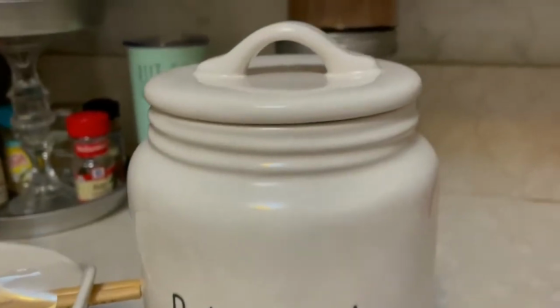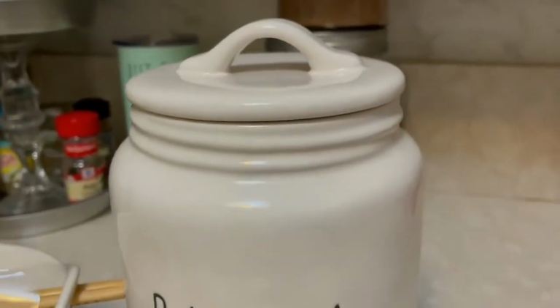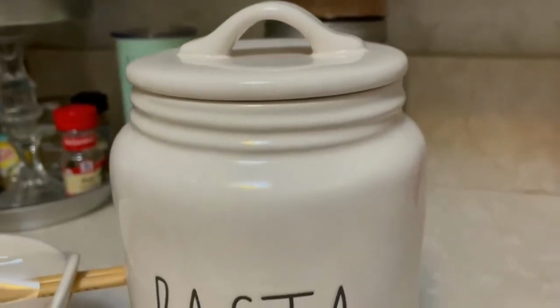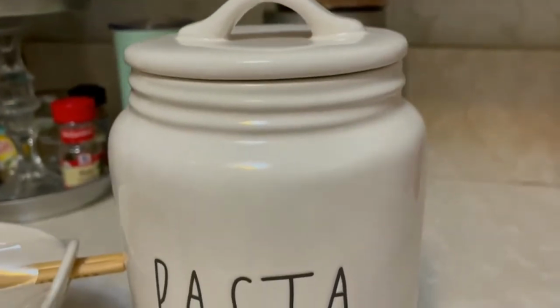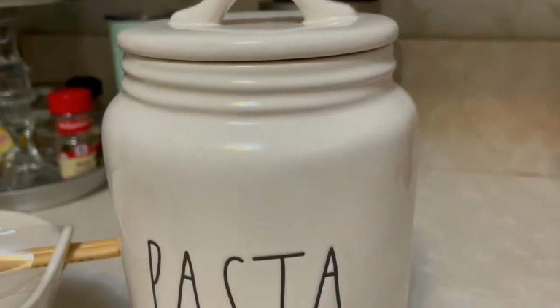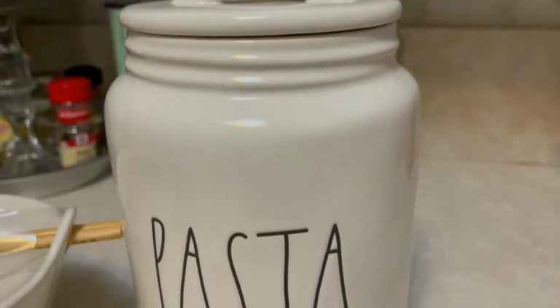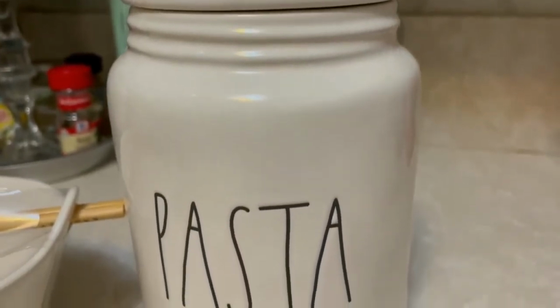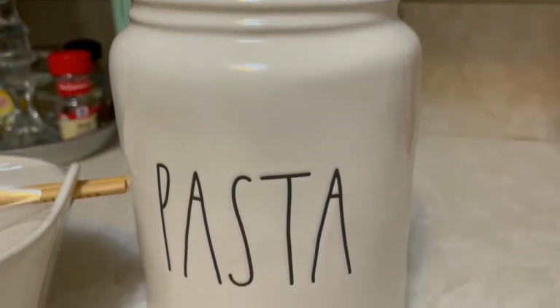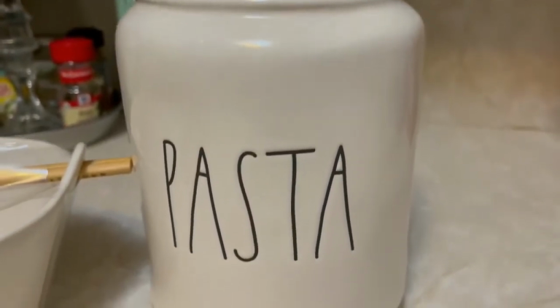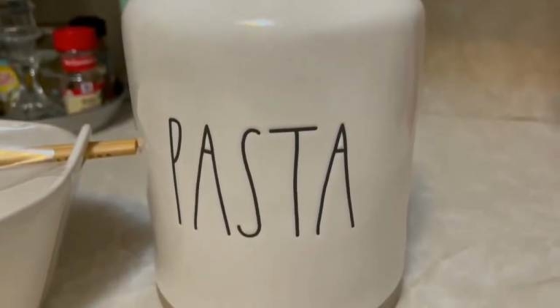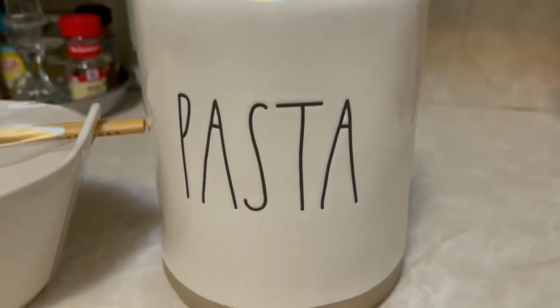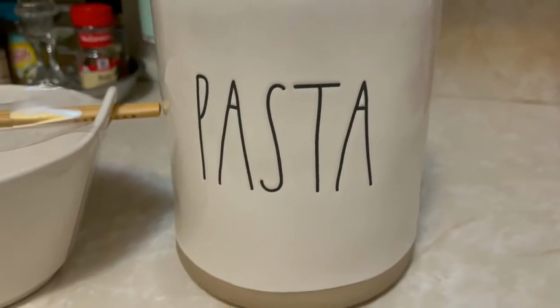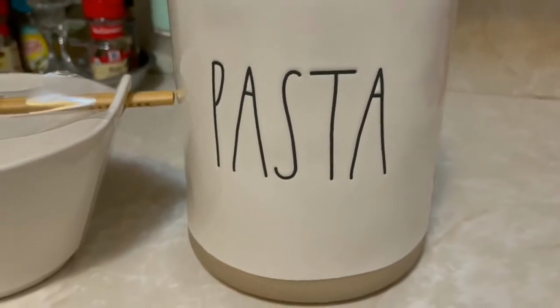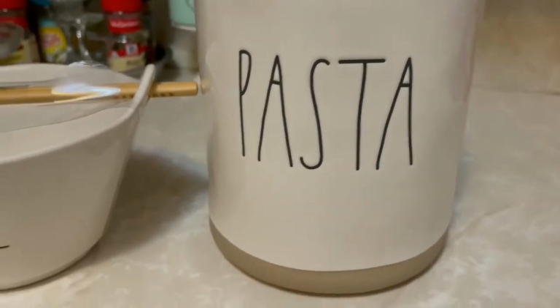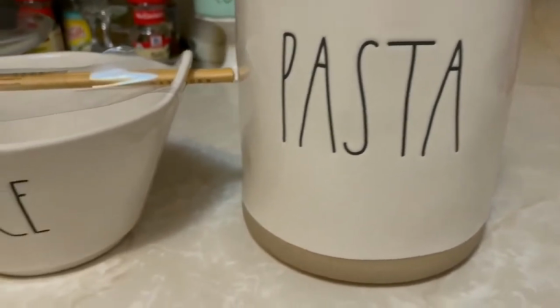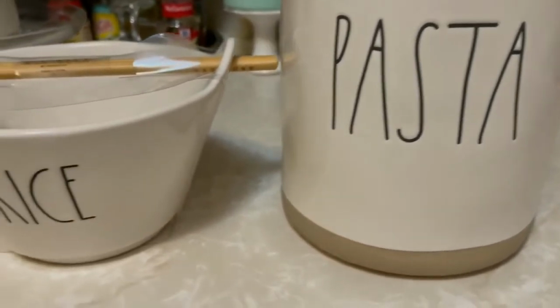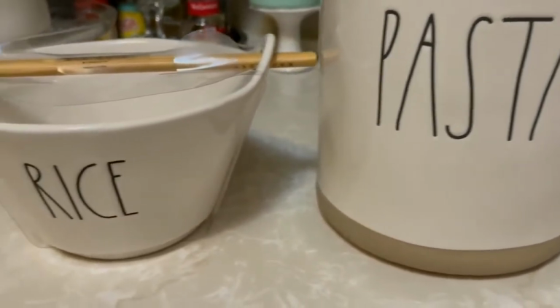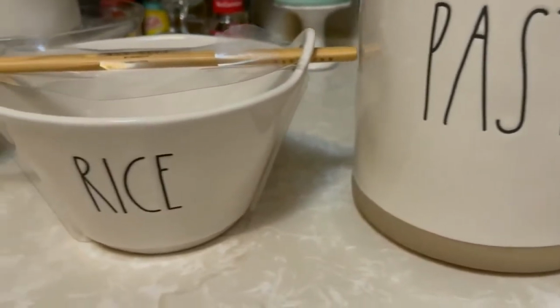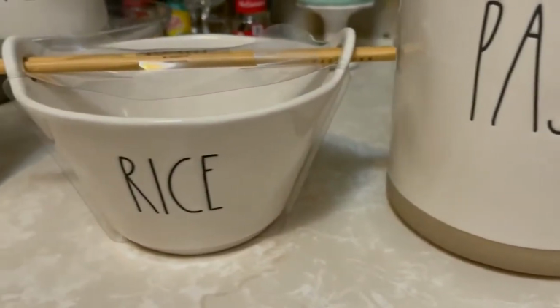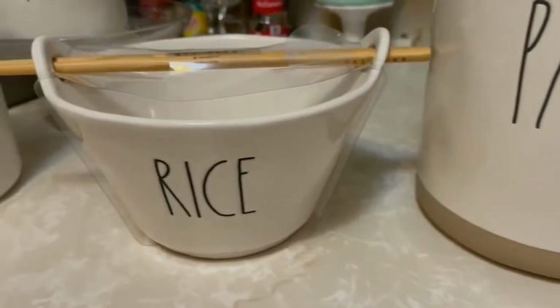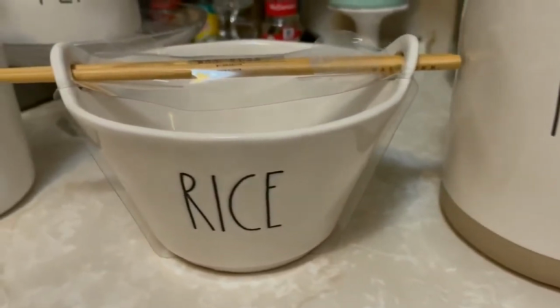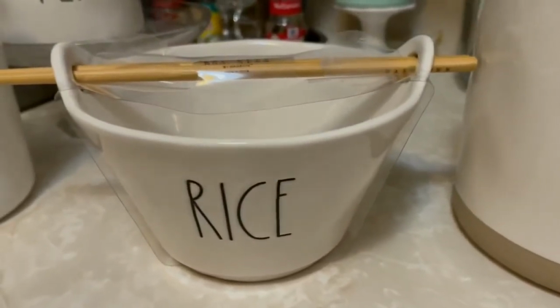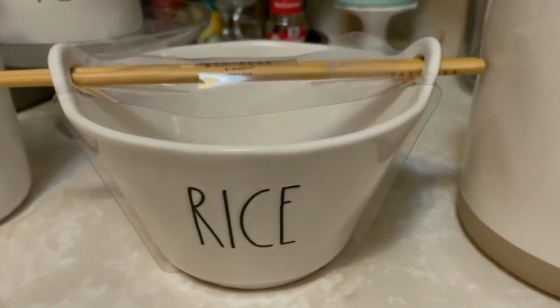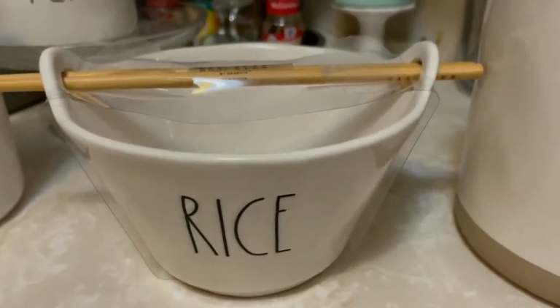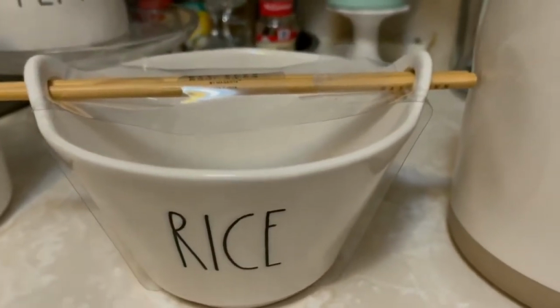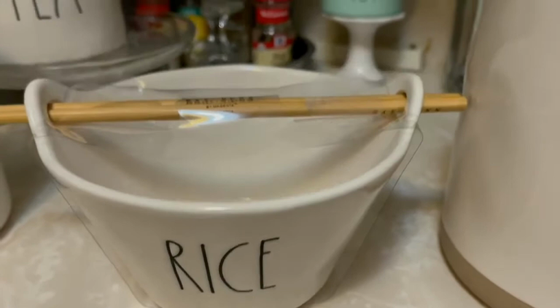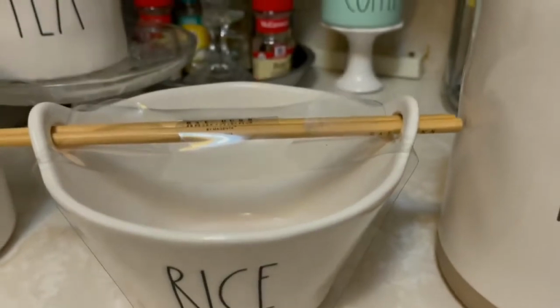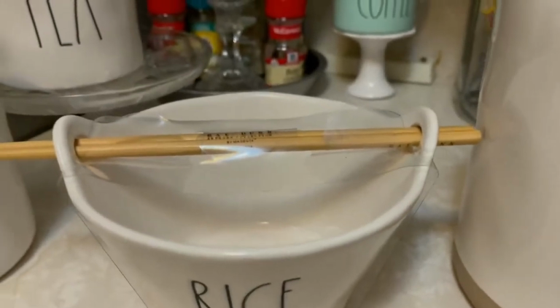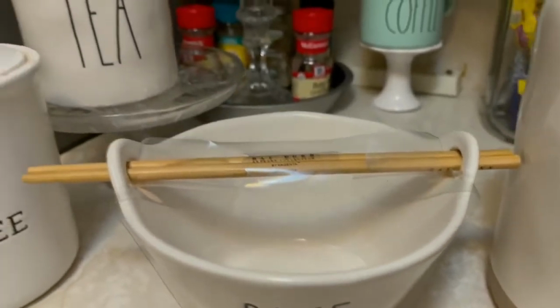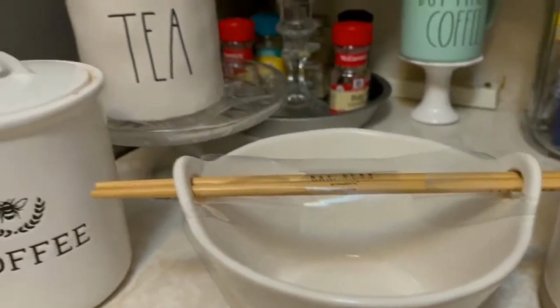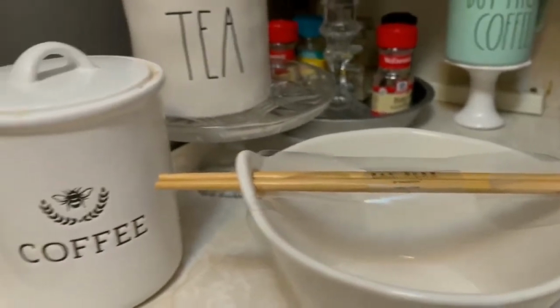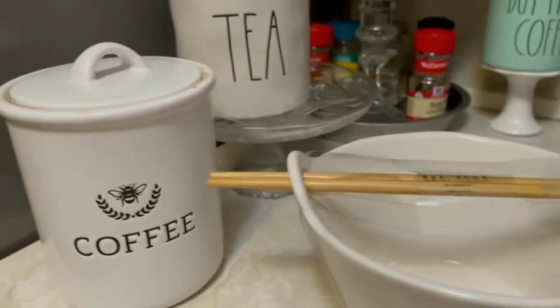Now here's my two additional Raiden collection — so I have a pasta jar and a rice ball, guys. So now my Raiden collection is growing.